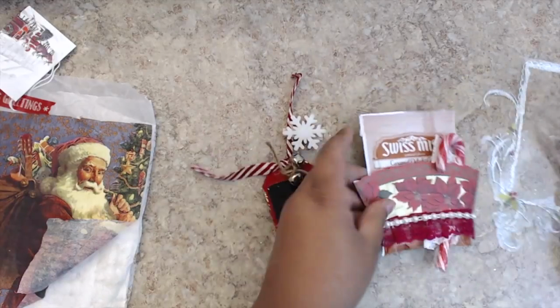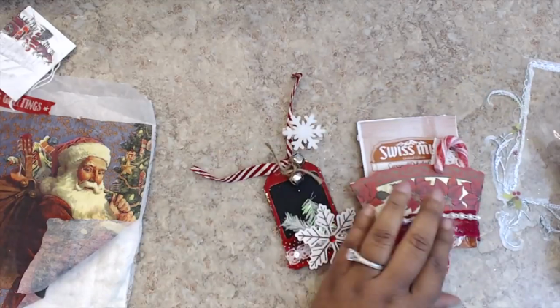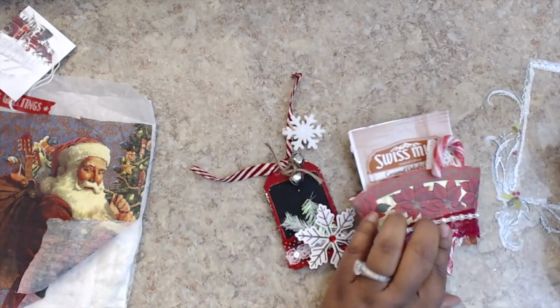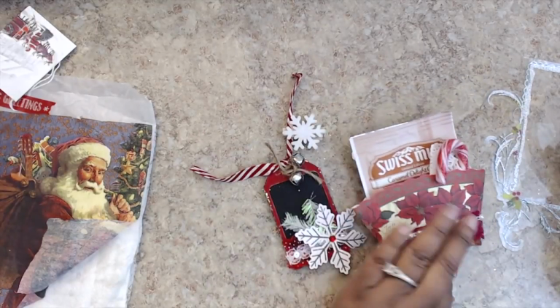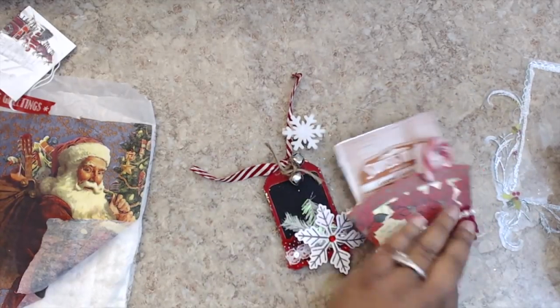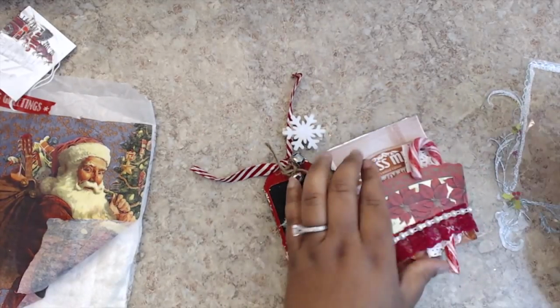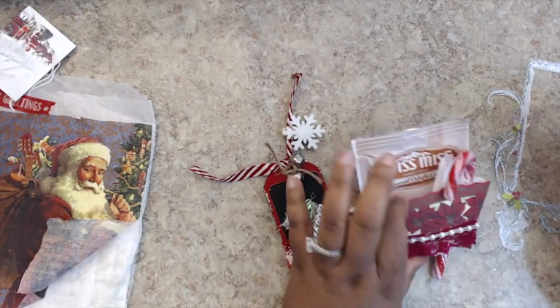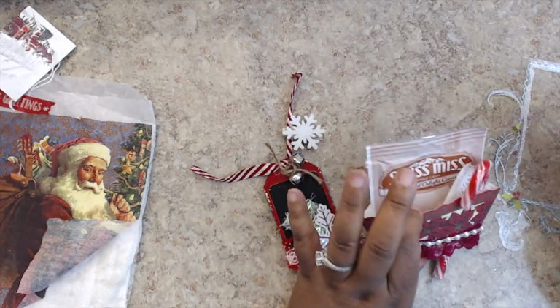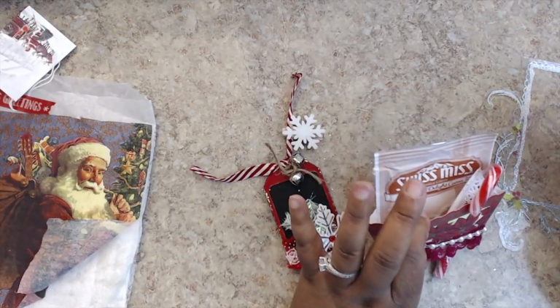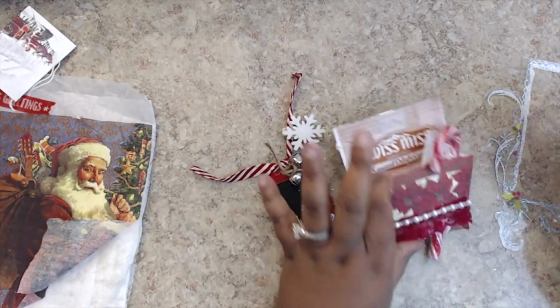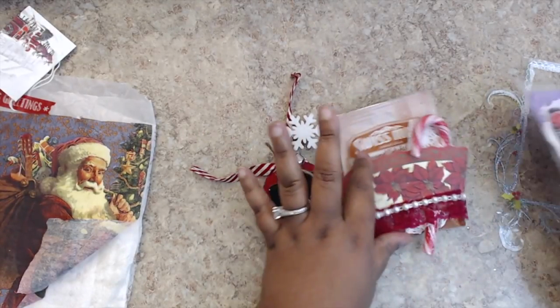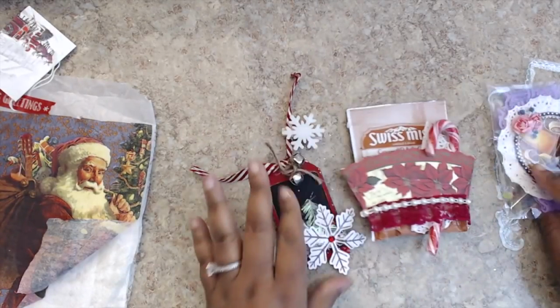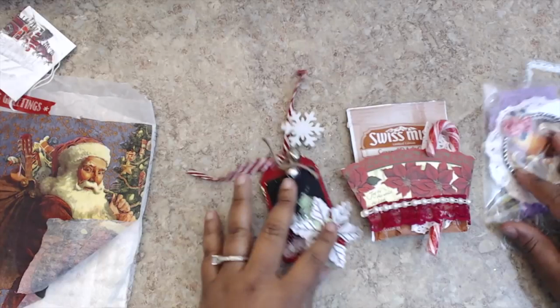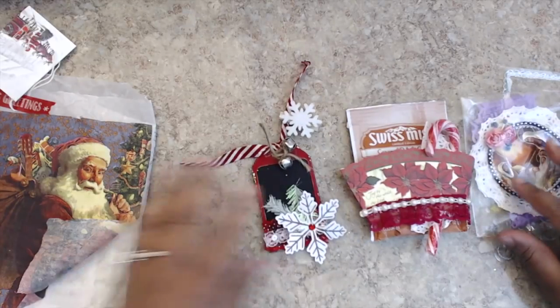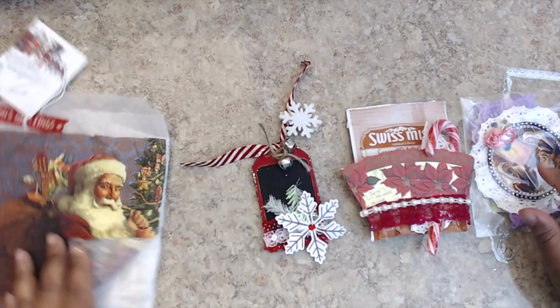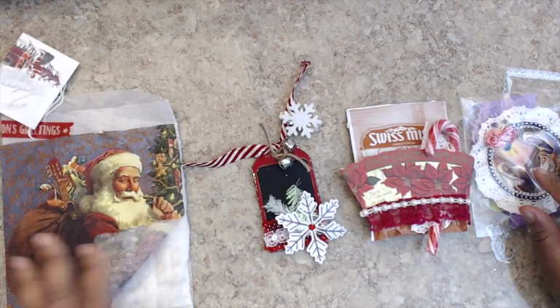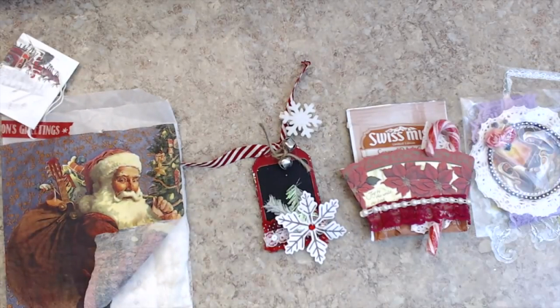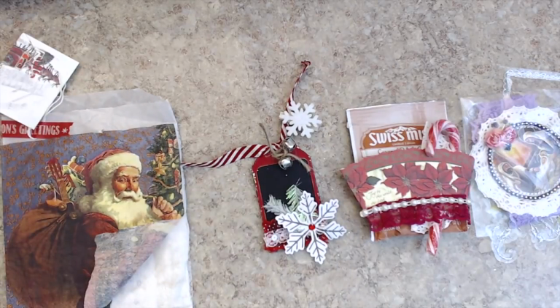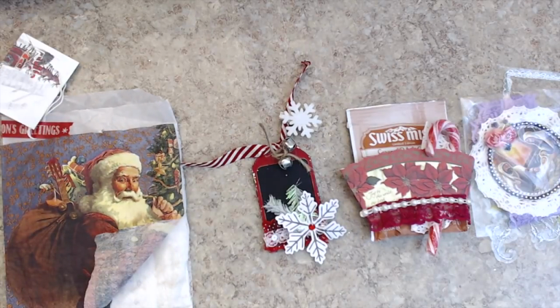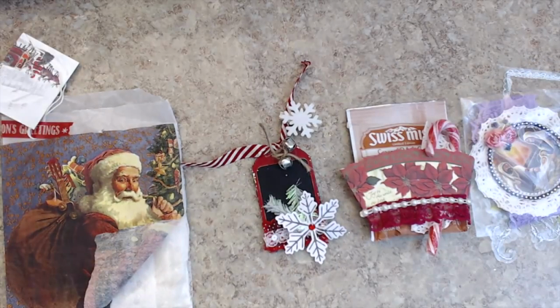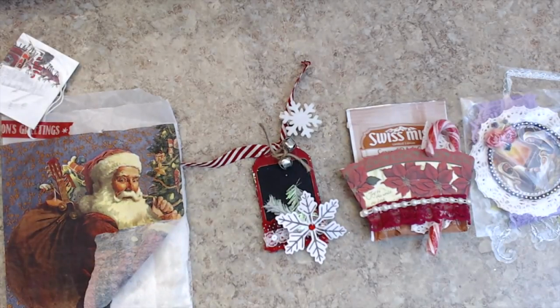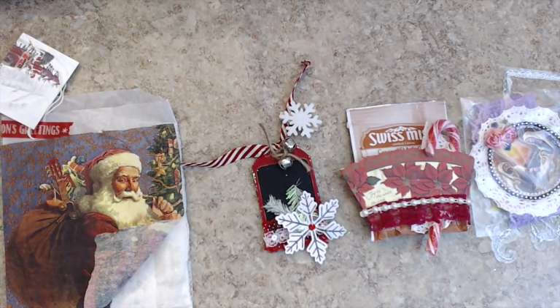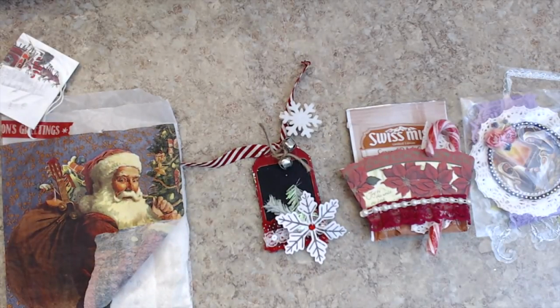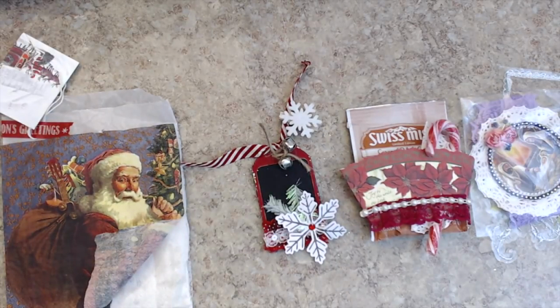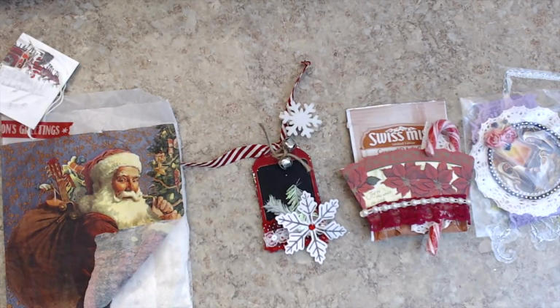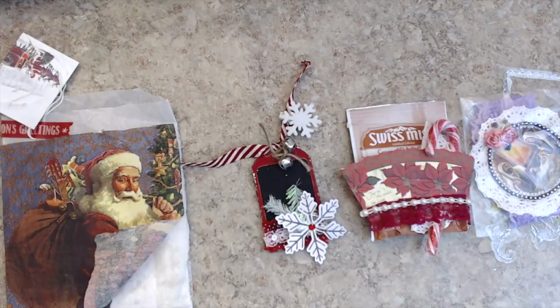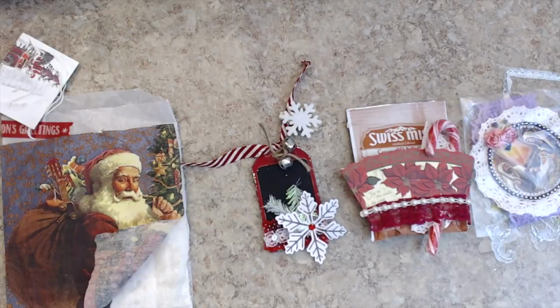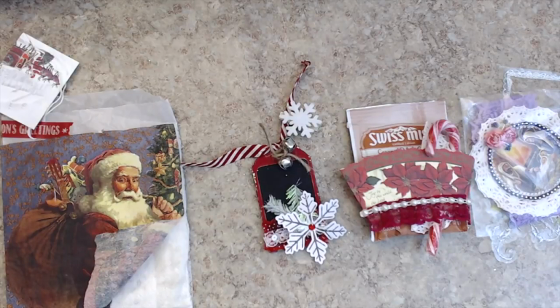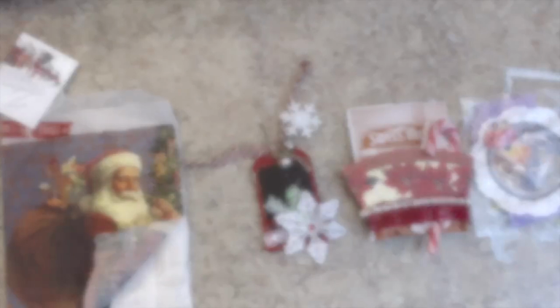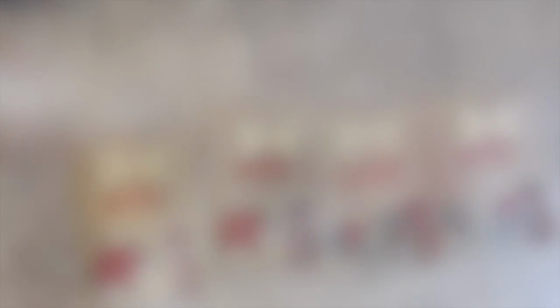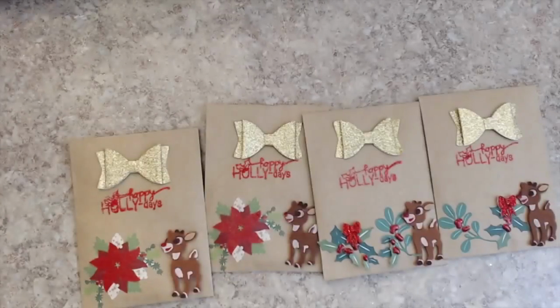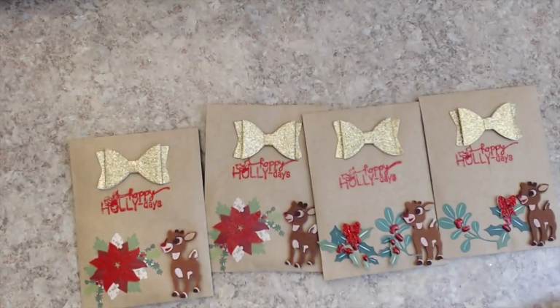Super cute — I love it, very very creative. I definitely have to try out that Caramel Delight Swiss Miss hot chocolate treat. Thank you so much. This is Vasi, who is Paper Flower Junkie — be sure to check her out here on YouTube.